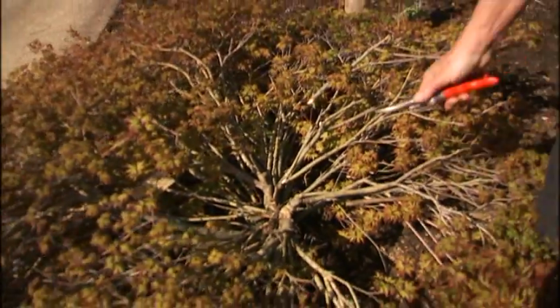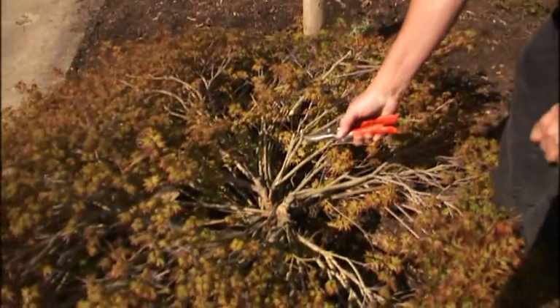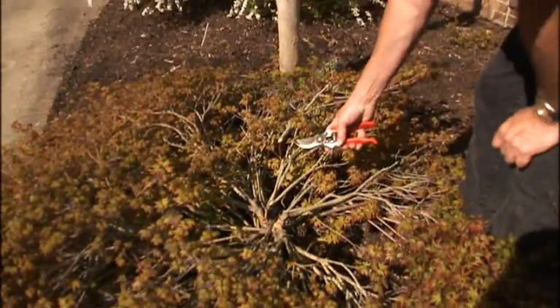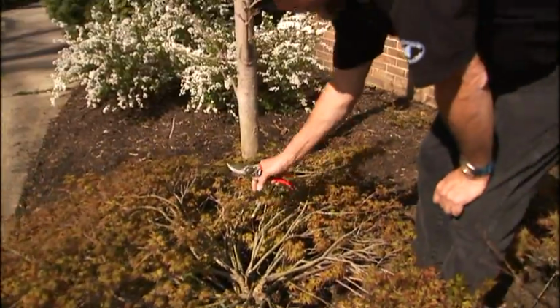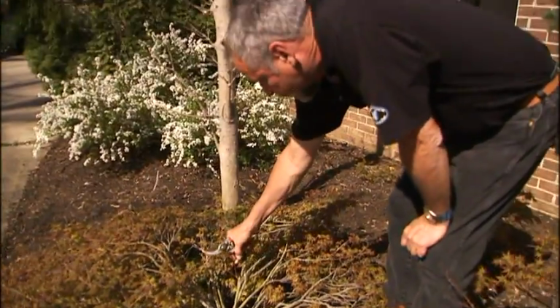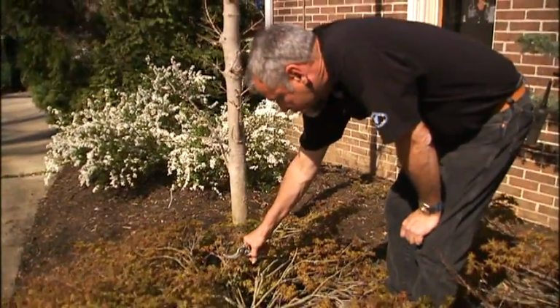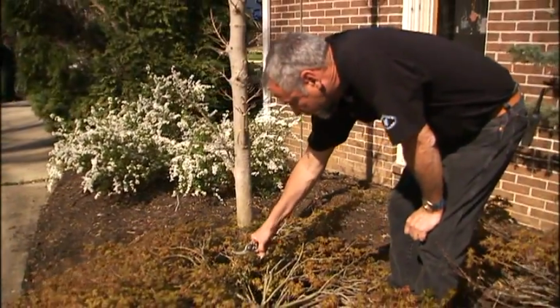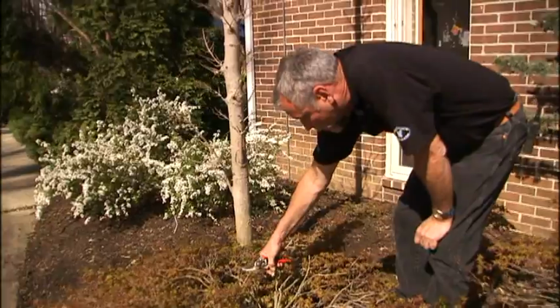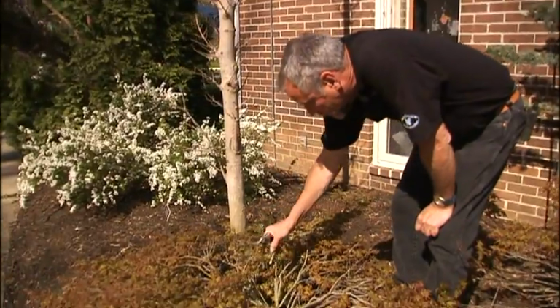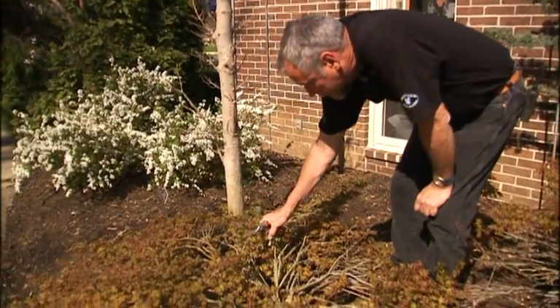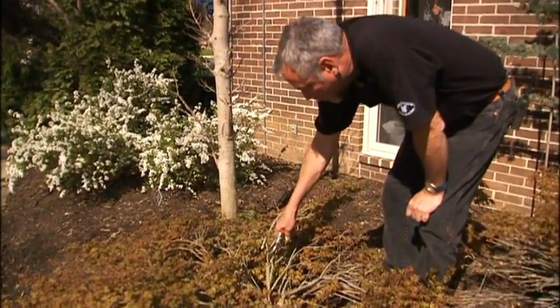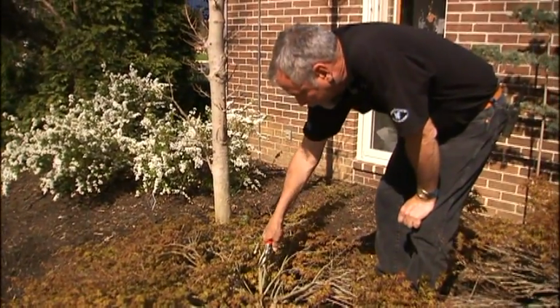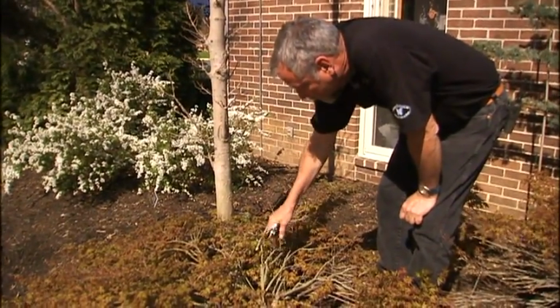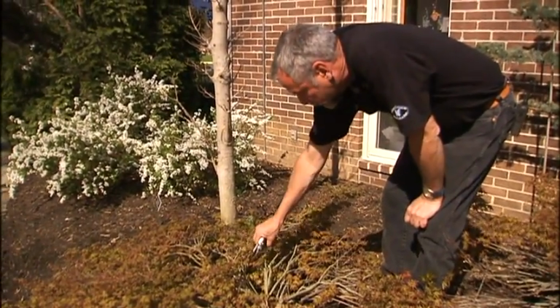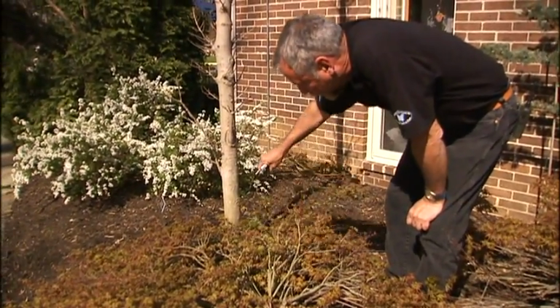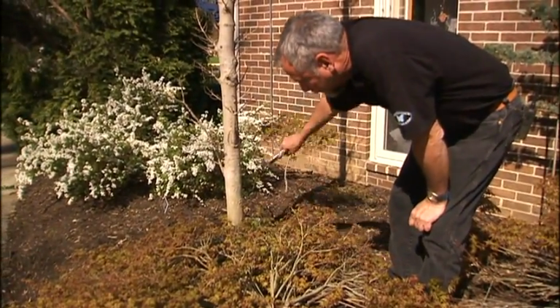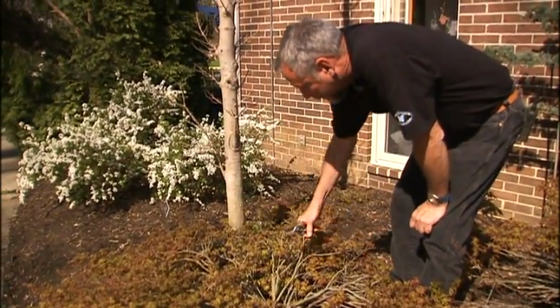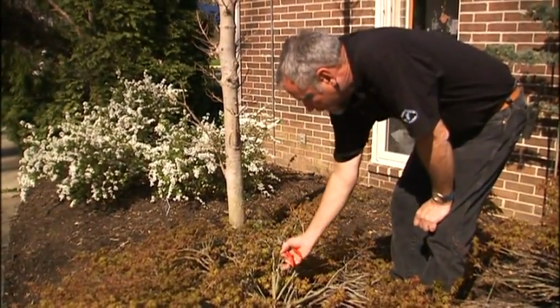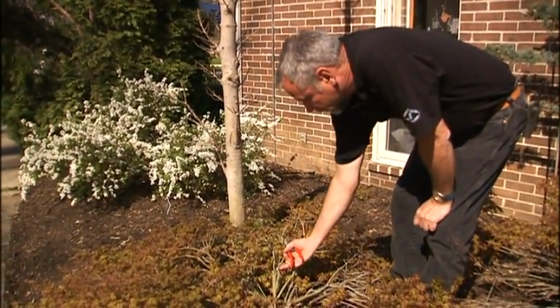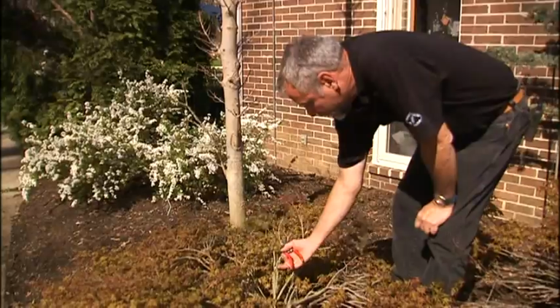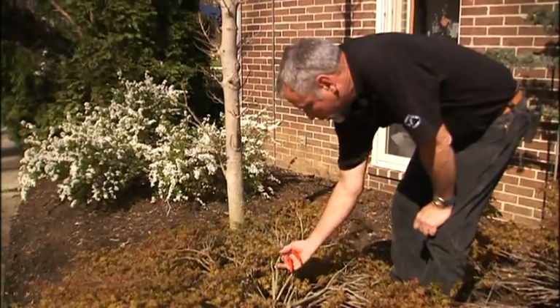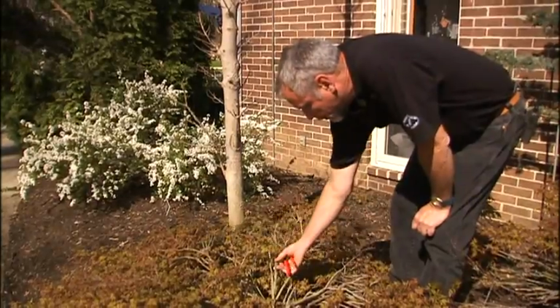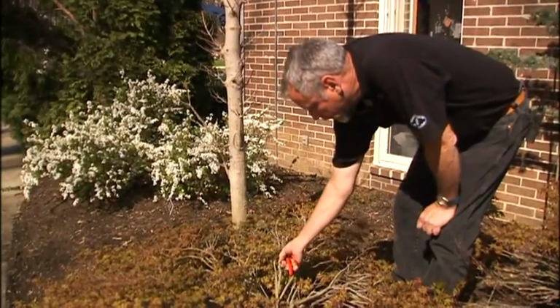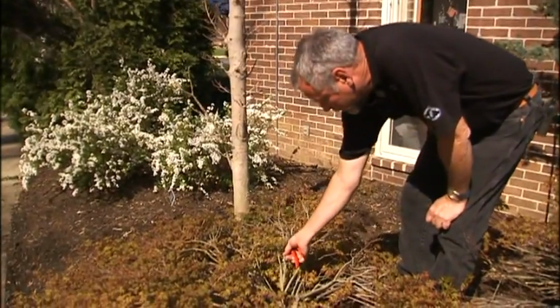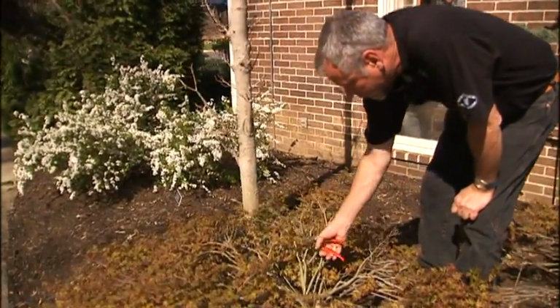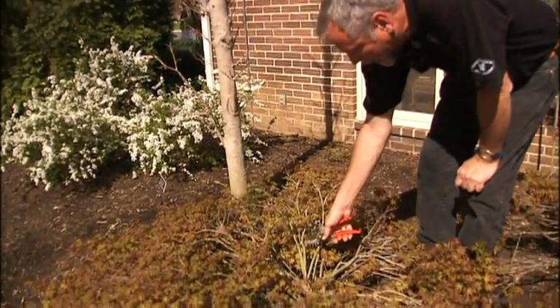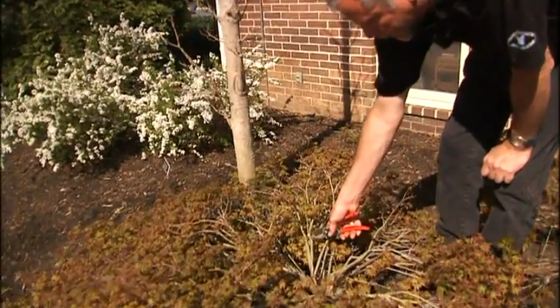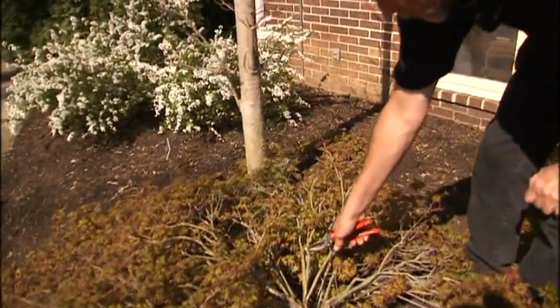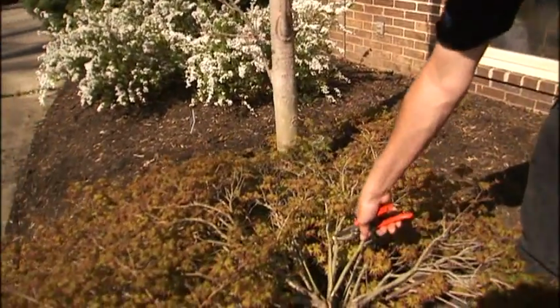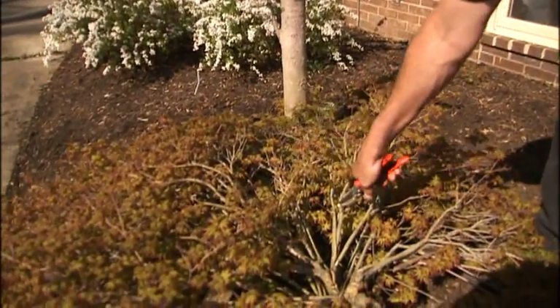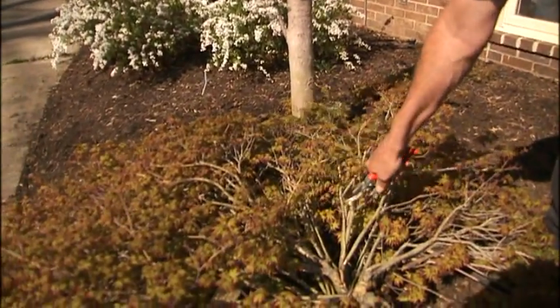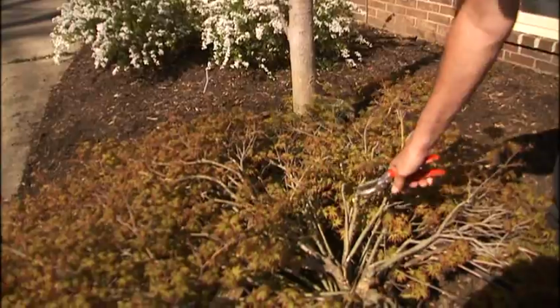The first thing I do is go in and look for branches that are really broken and take them off, as I've done here. Then I still see I have a couple more that are broken and not likely to come back, so I cut them off cleanly, like so.